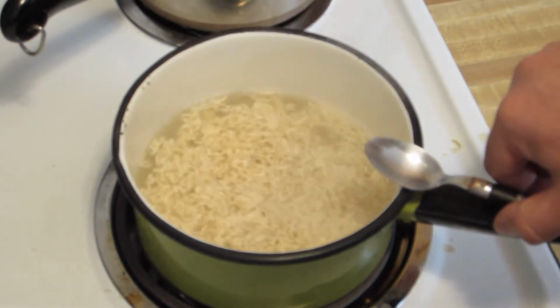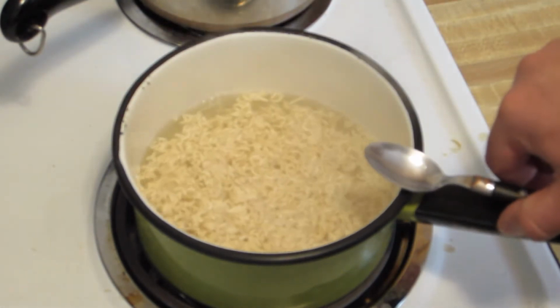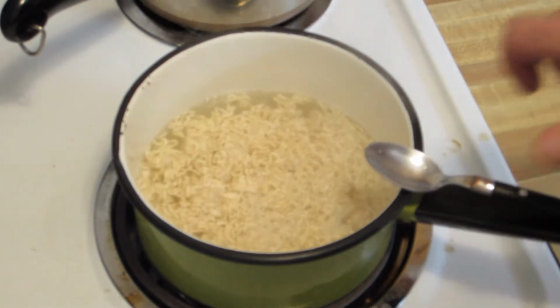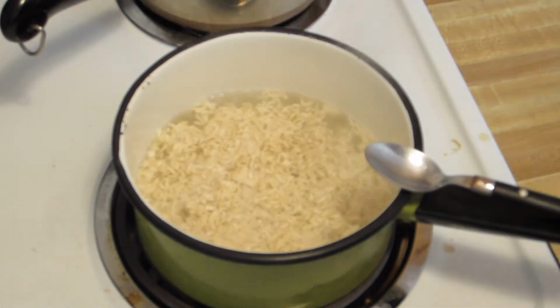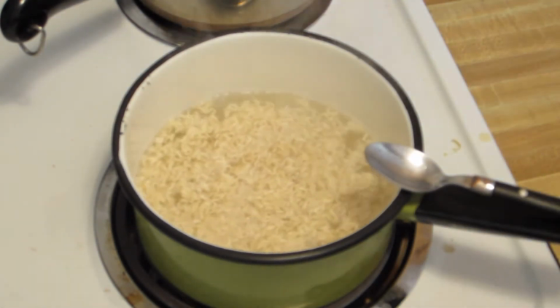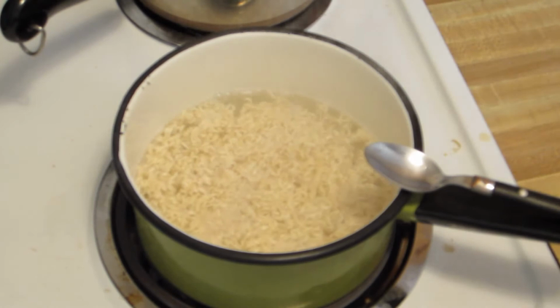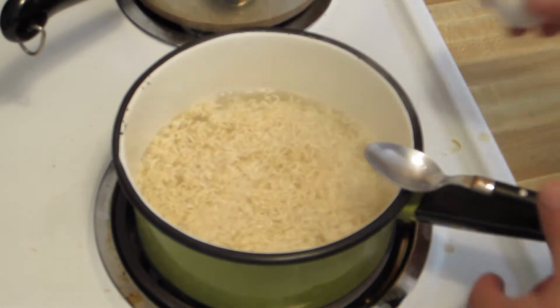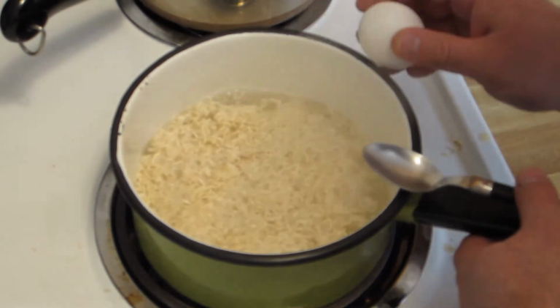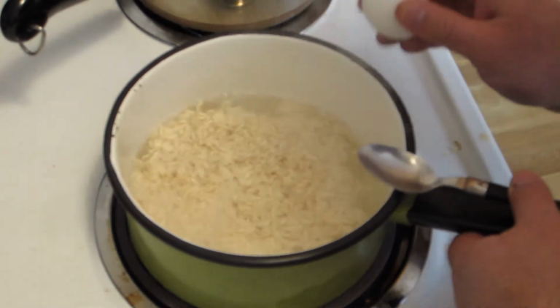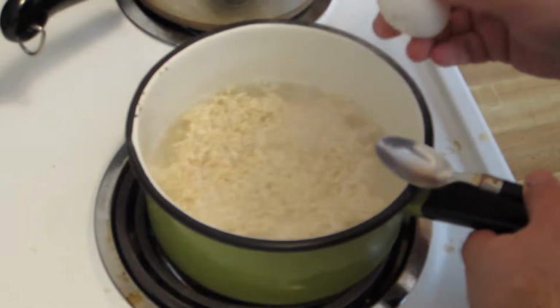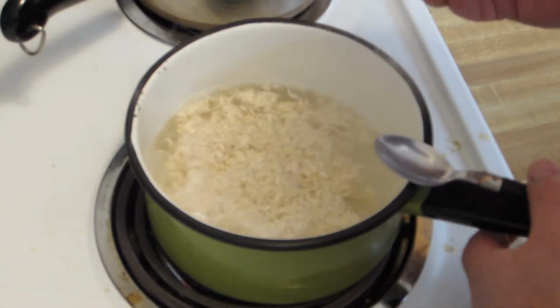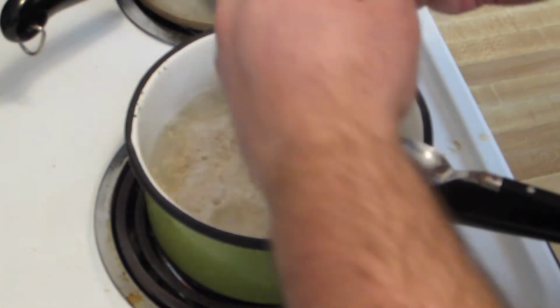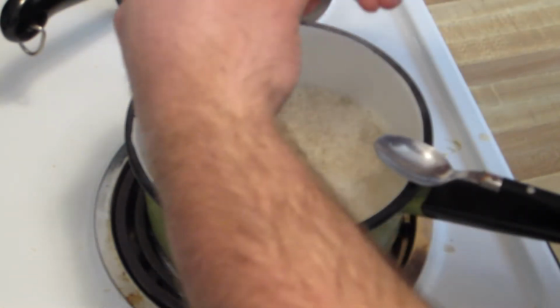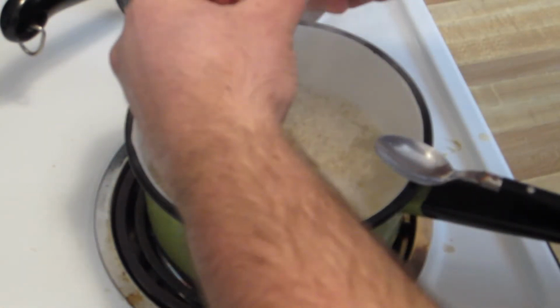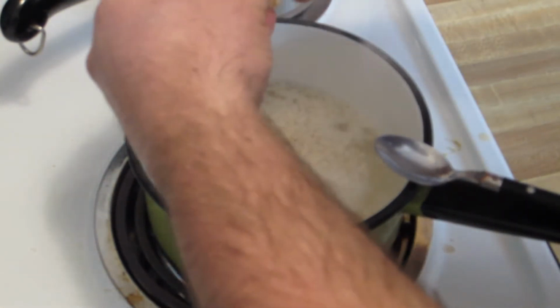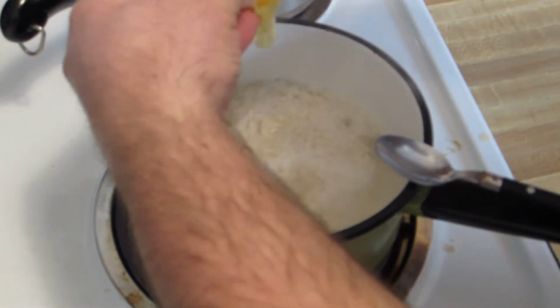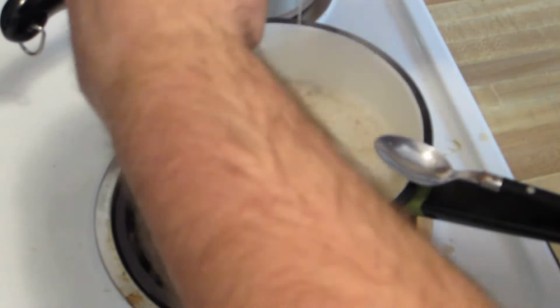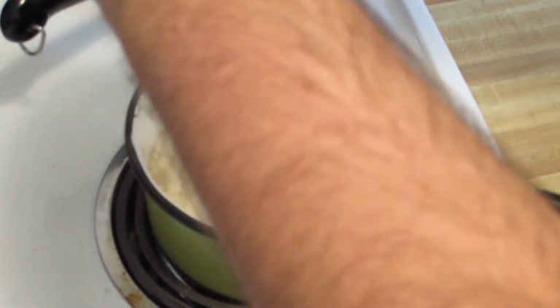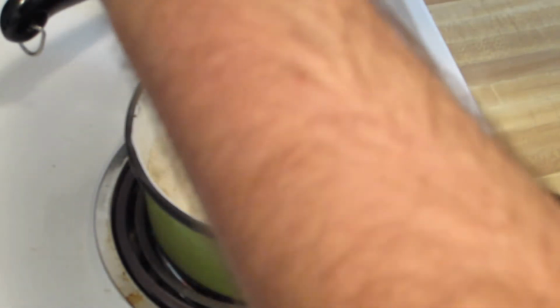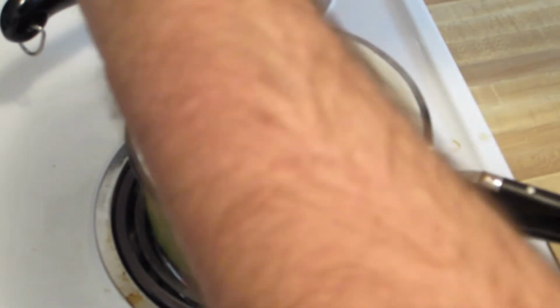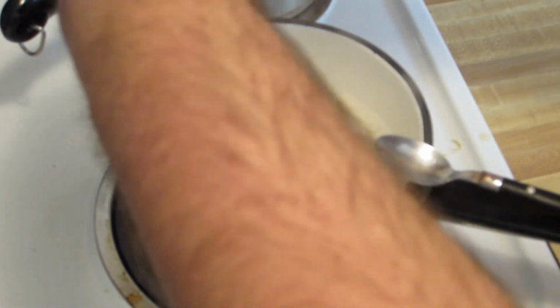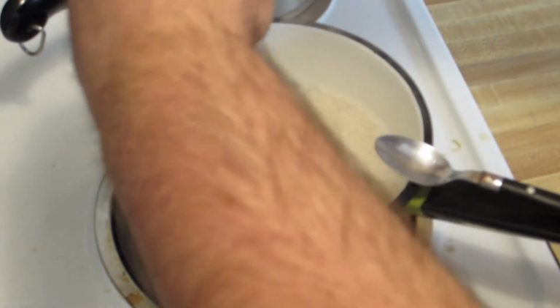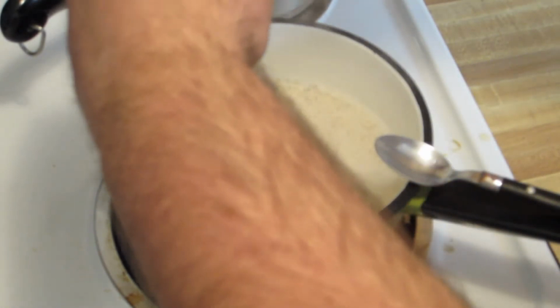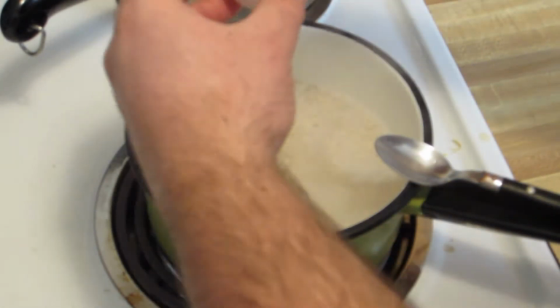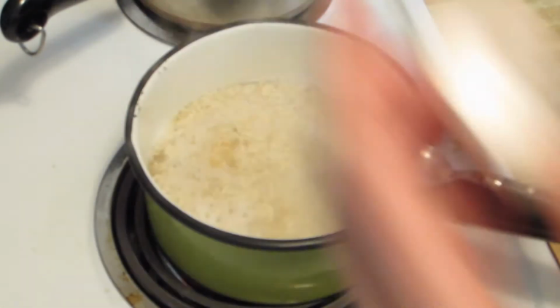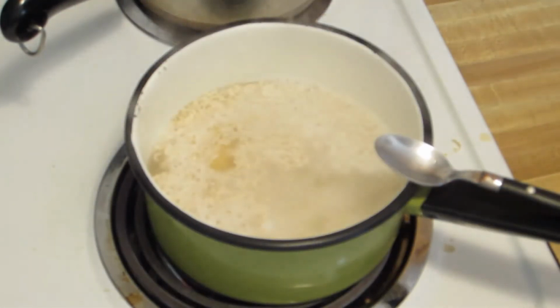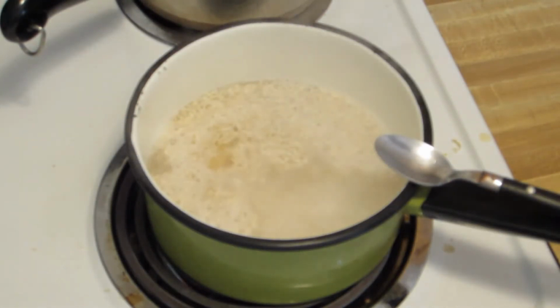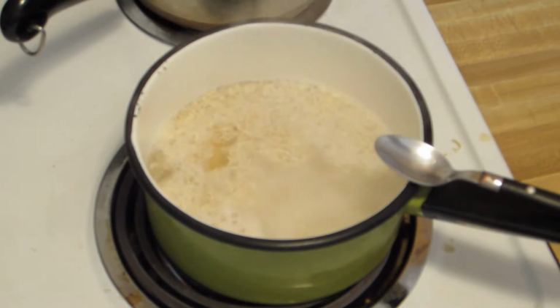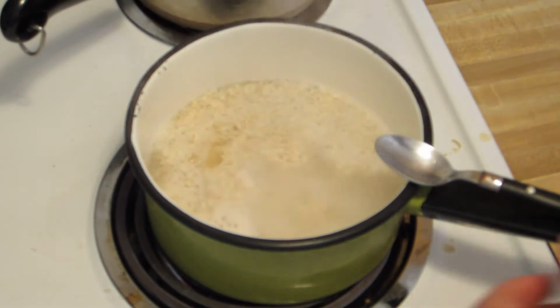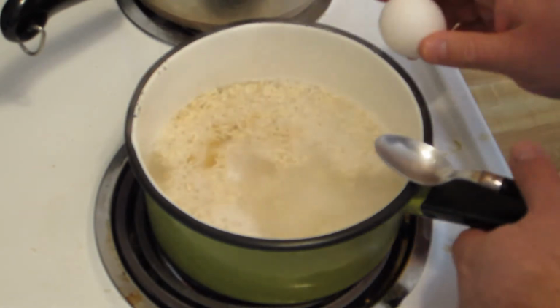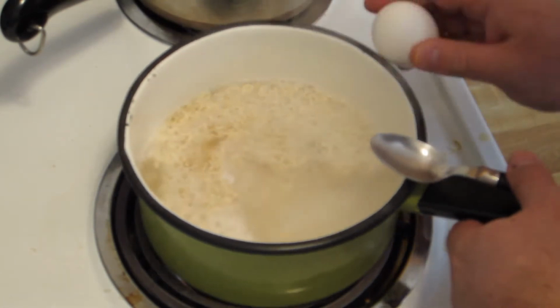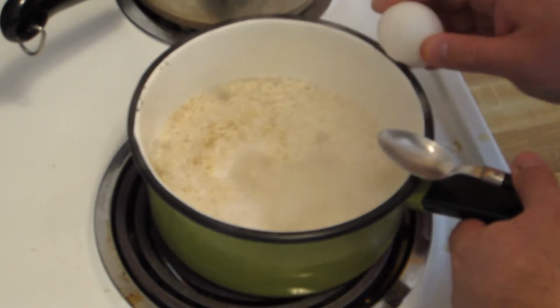We're supposed to boil it for three minutes, but then we add the secret ingredient, which is two eggs. I'm going to make sure I don't get any eggshells in there. This actually makes it taste pretty darn good.